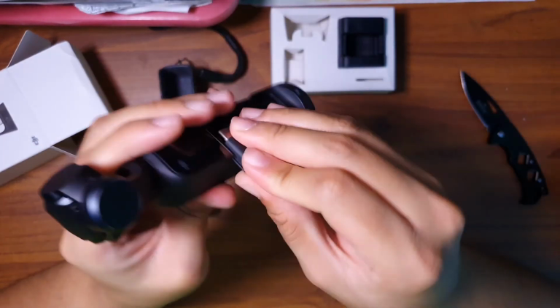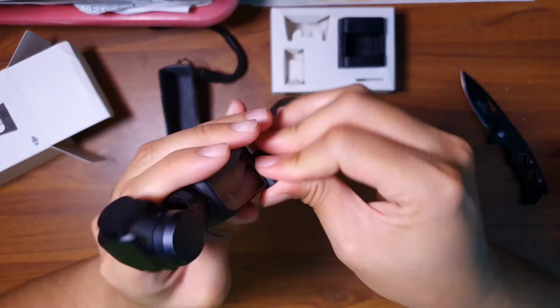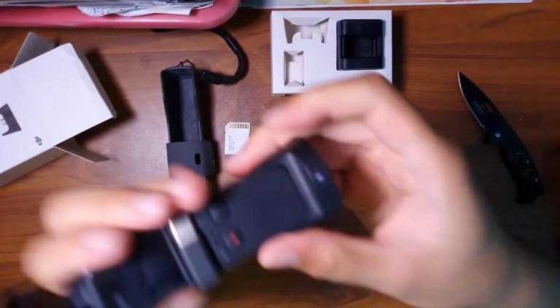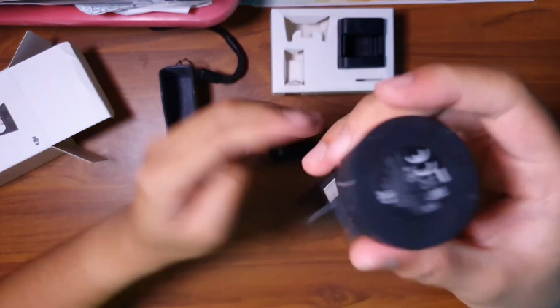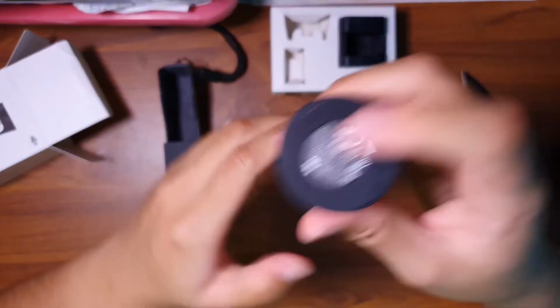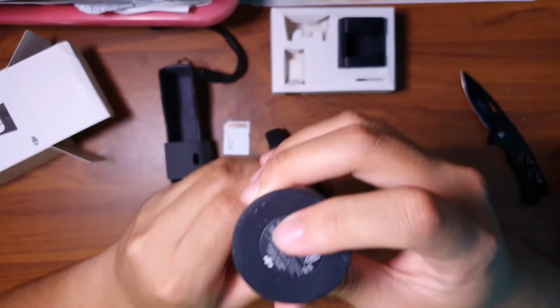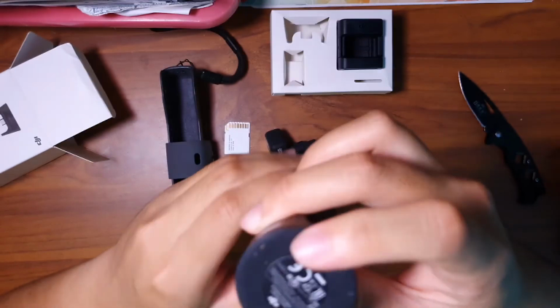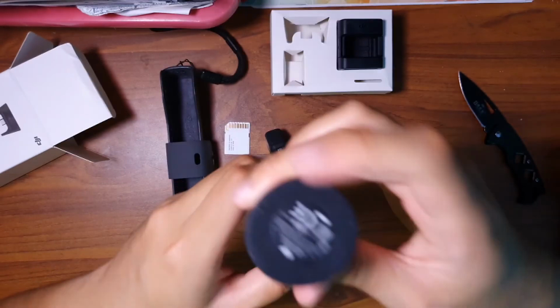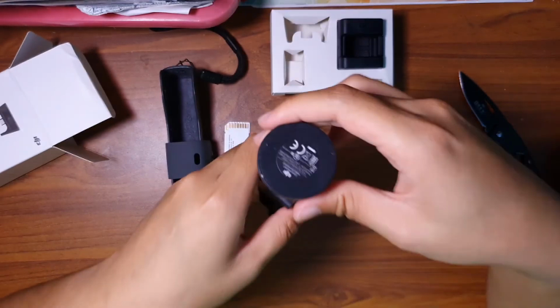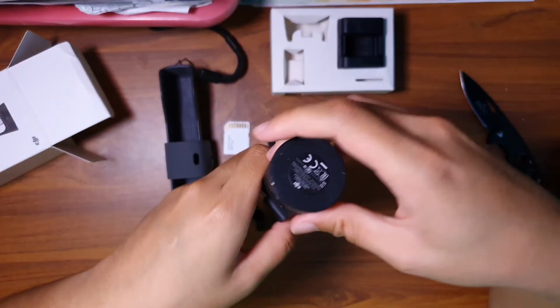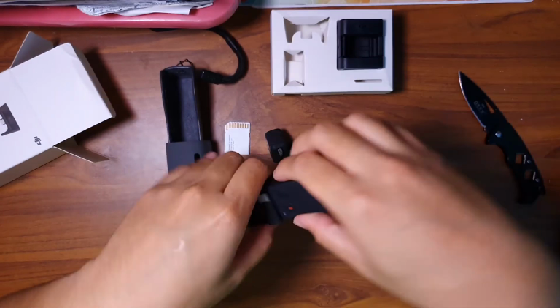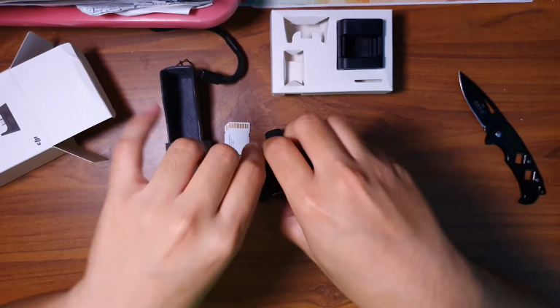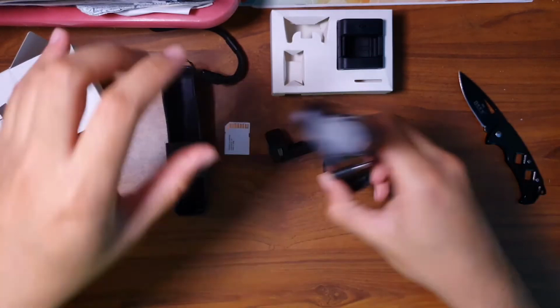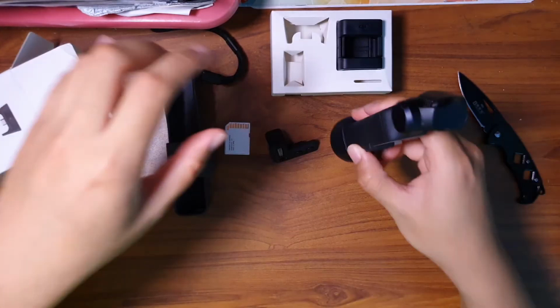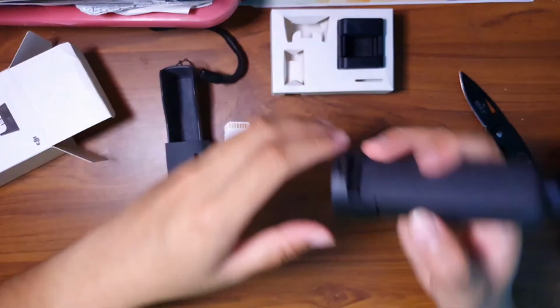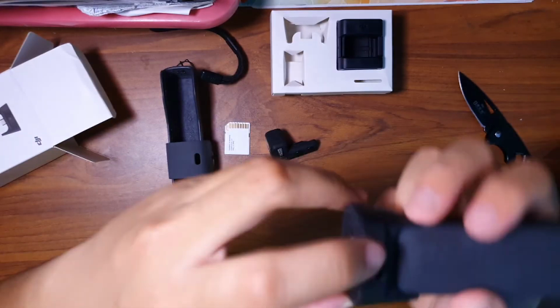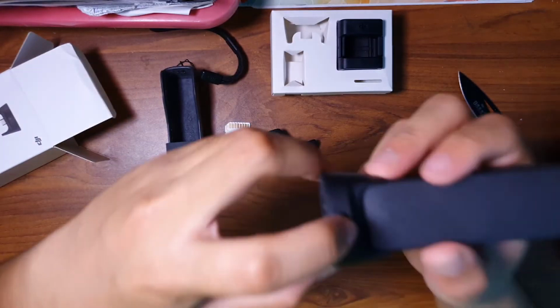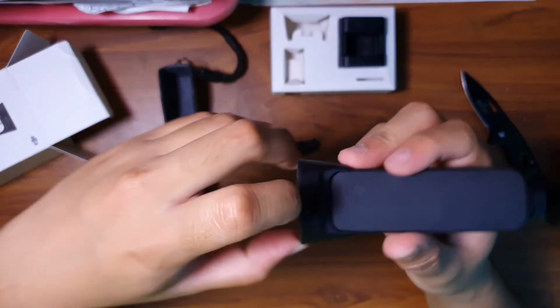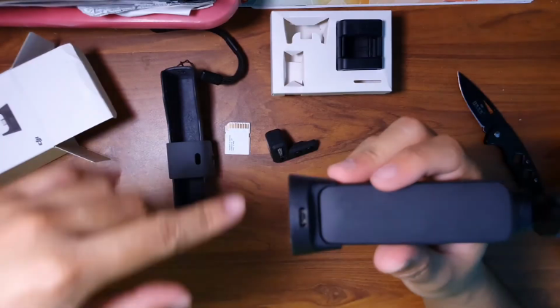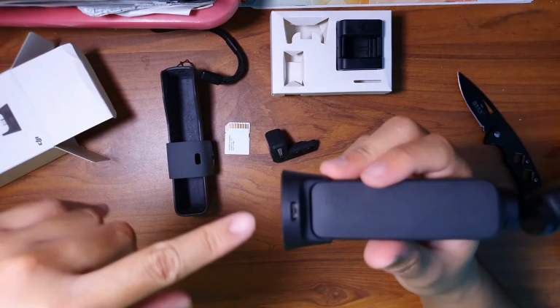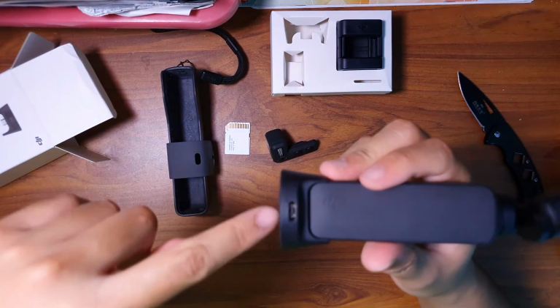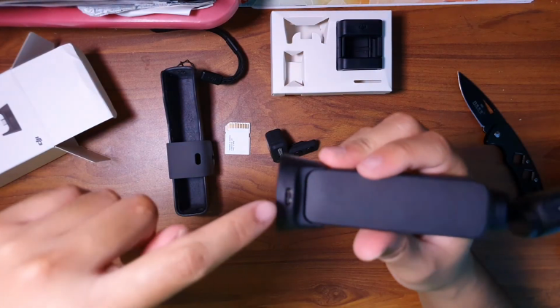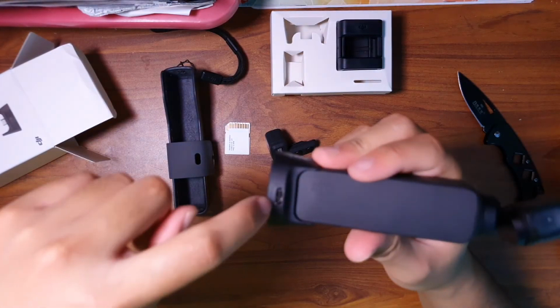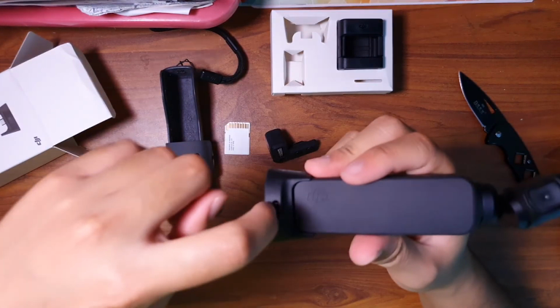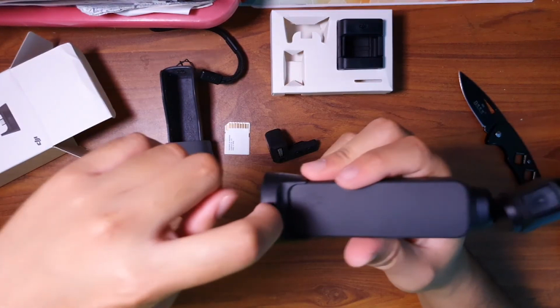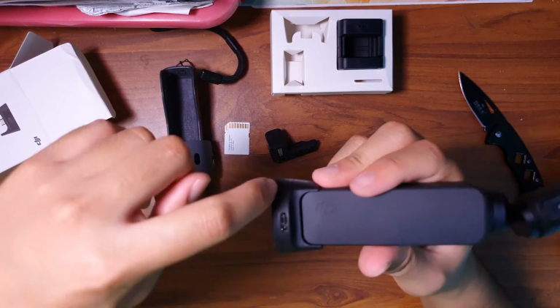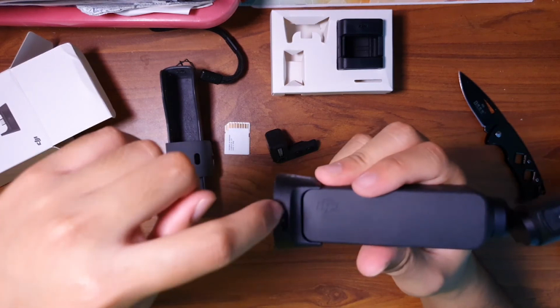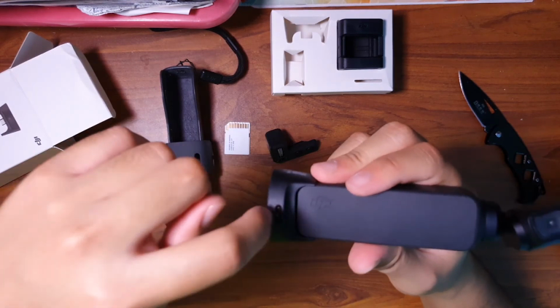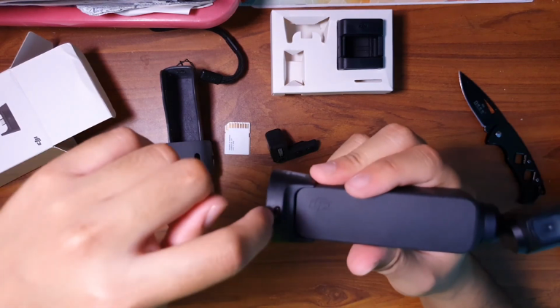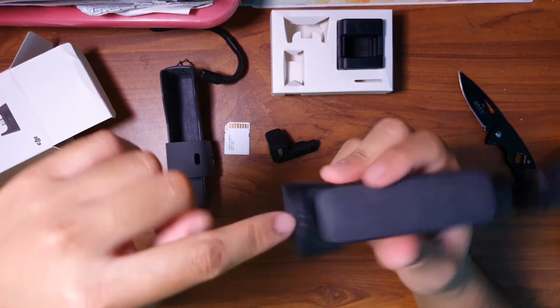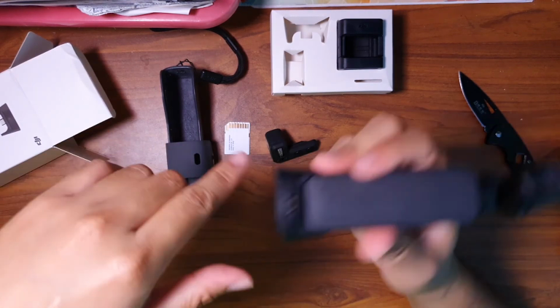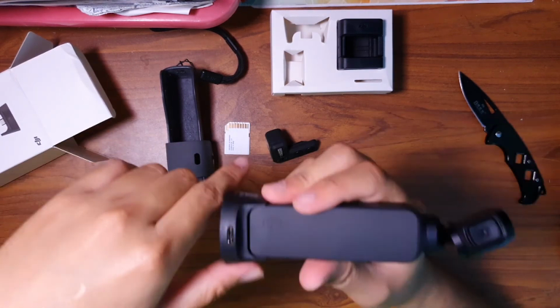The good thing about this wireless module is it acts as a stand, and I can still charge it via the USB-C behind here.